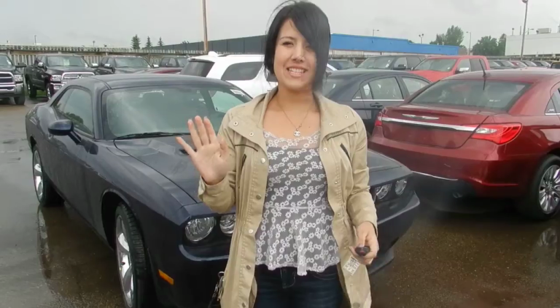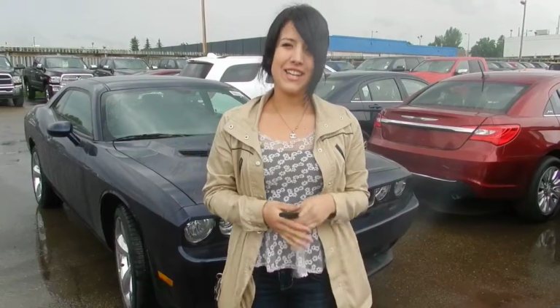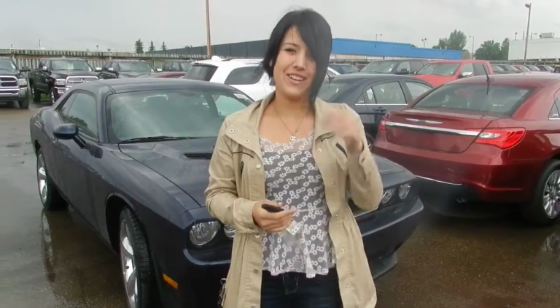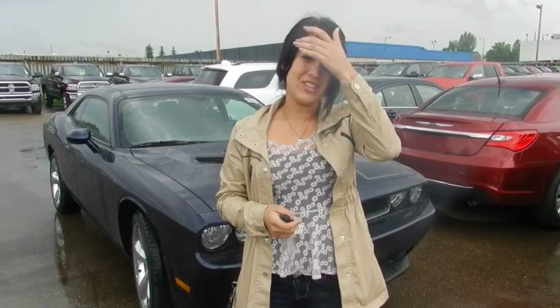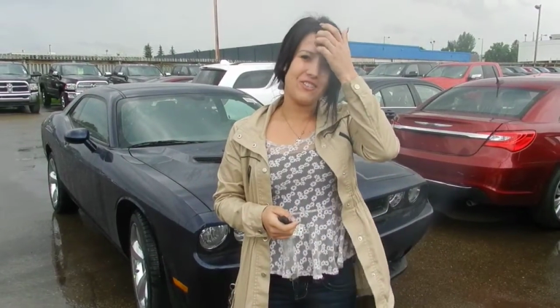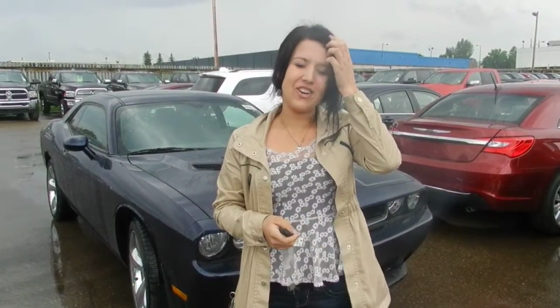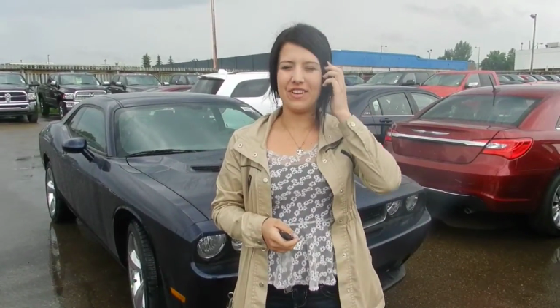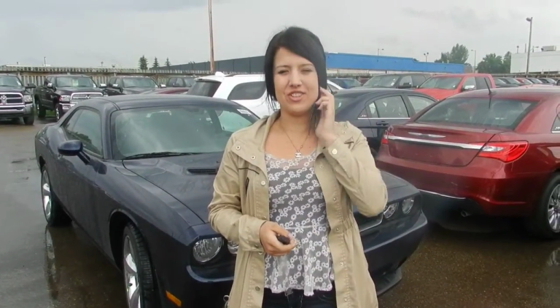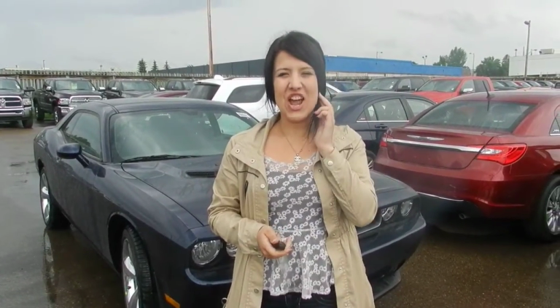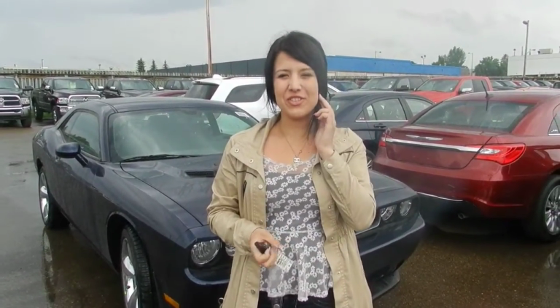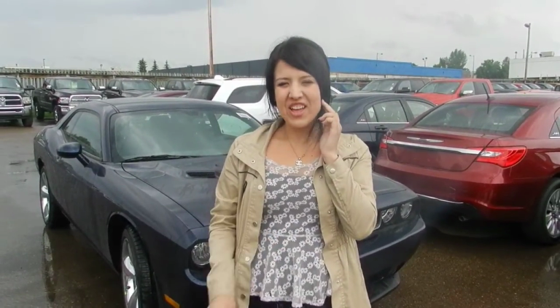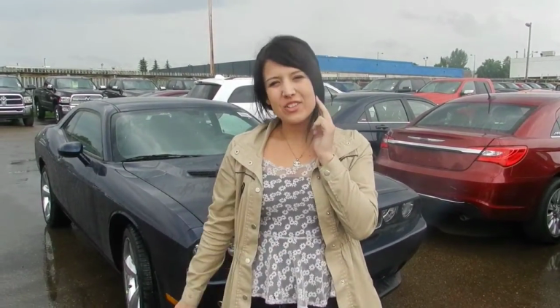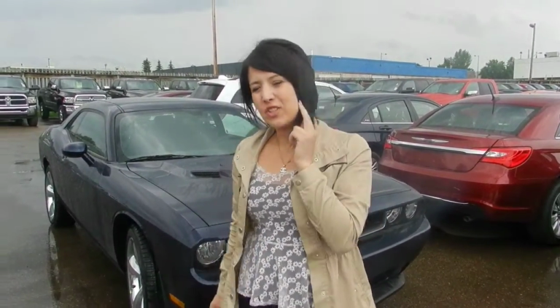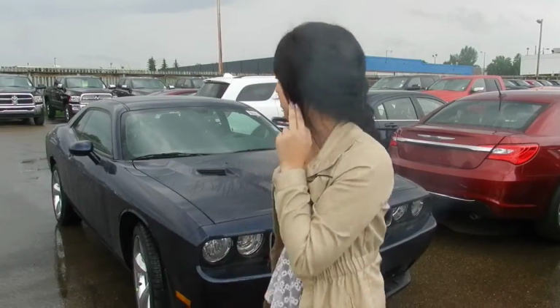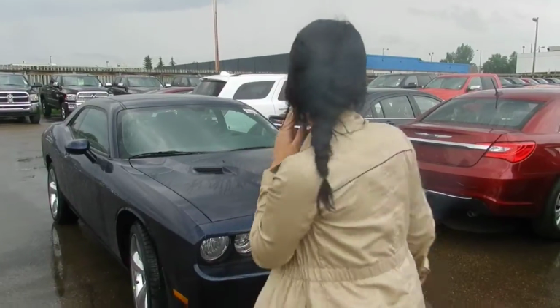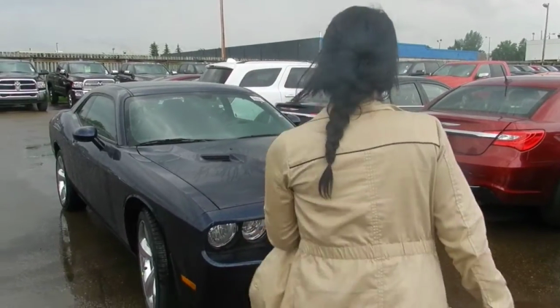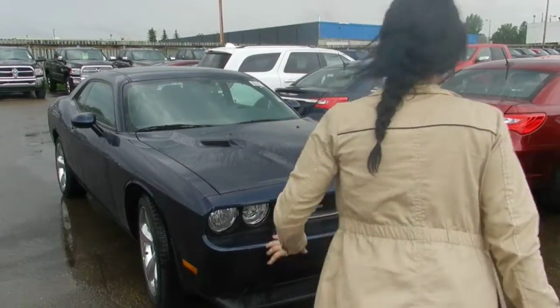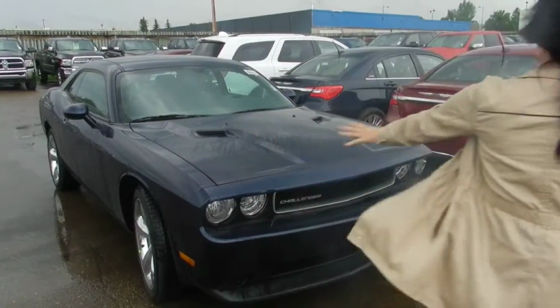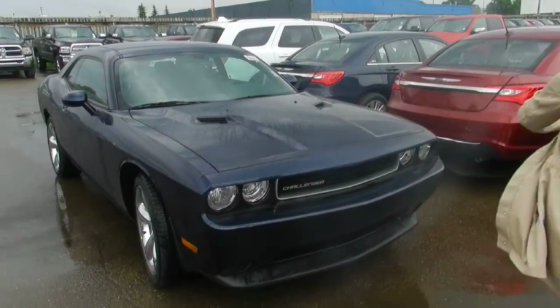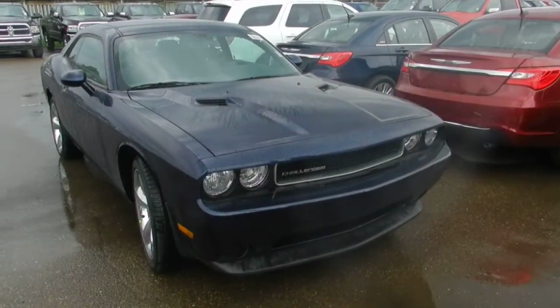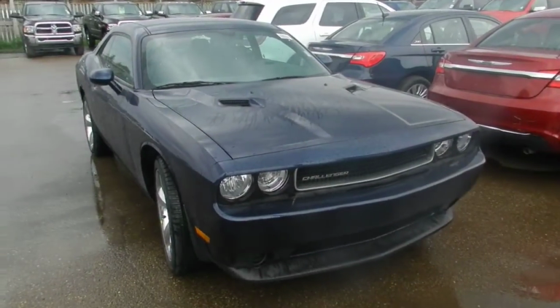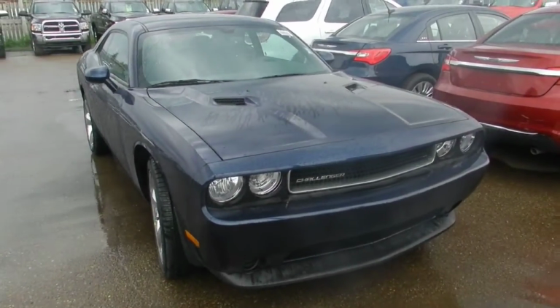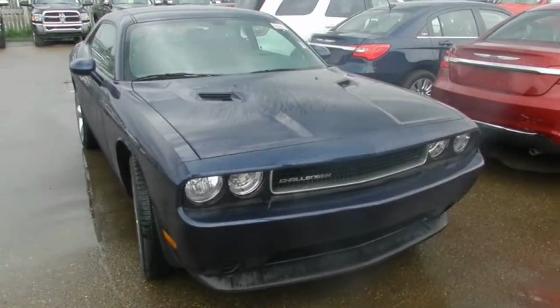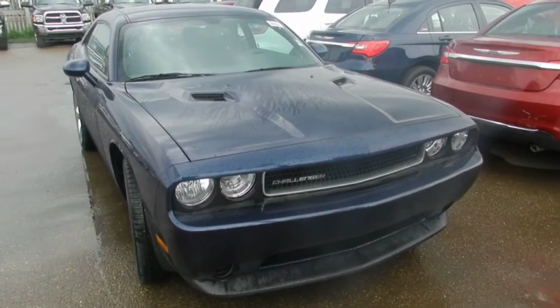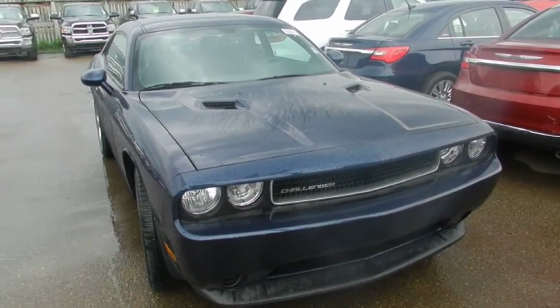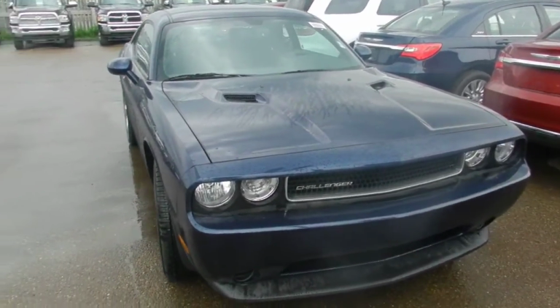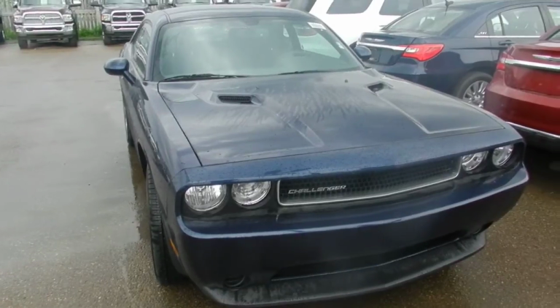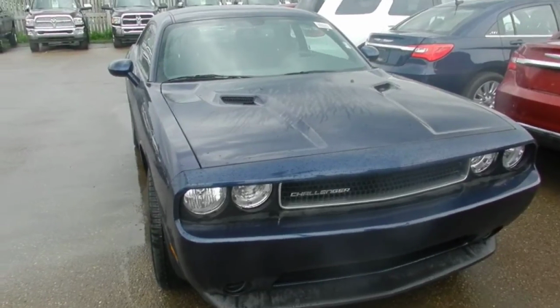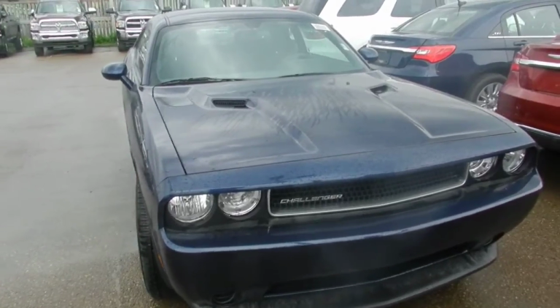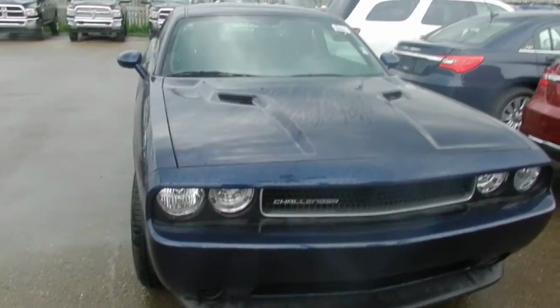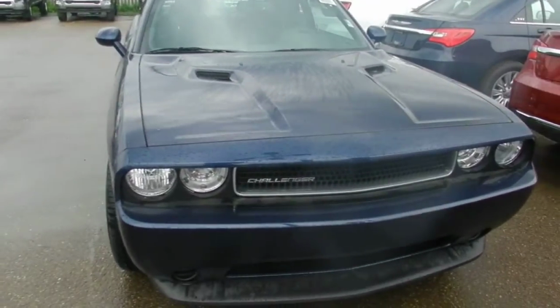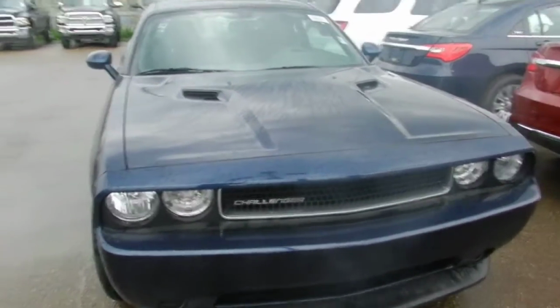Hey, it's Andrea from the 3Dodge just doing a video of the Dodge Challenger for you. This one's the True Blue. You can see the classic Challenger grille with your sport performance hood.